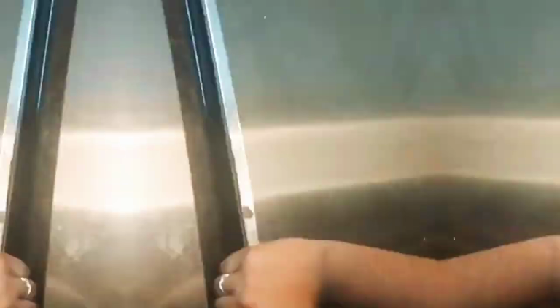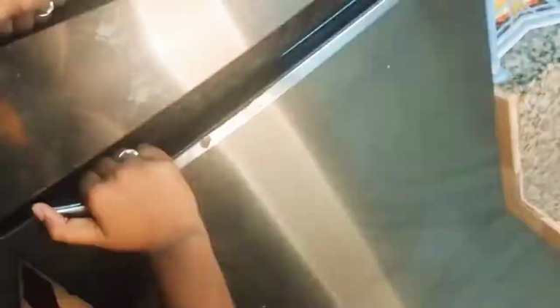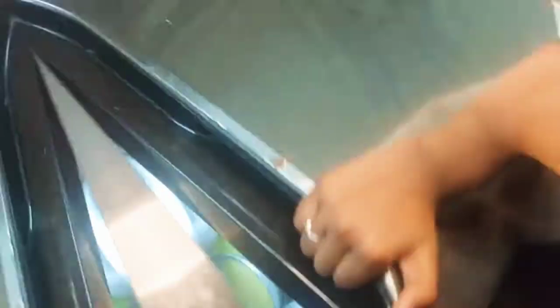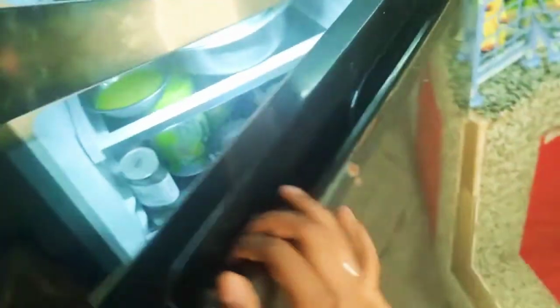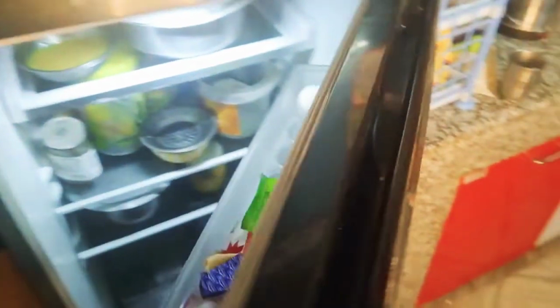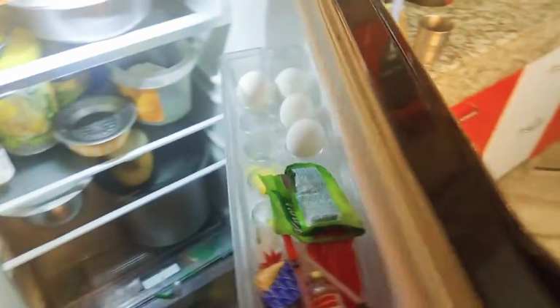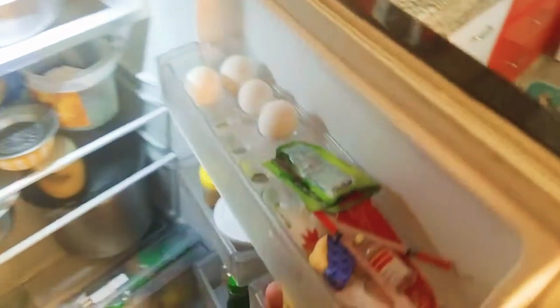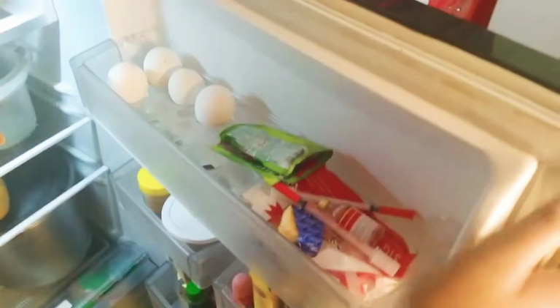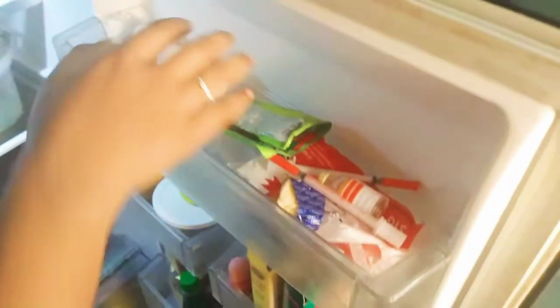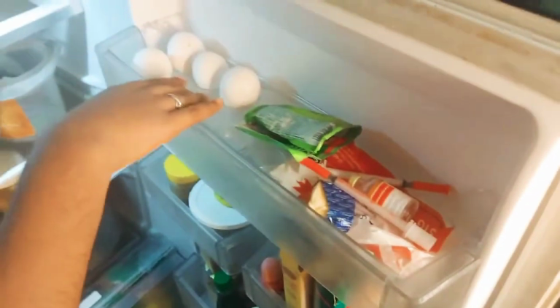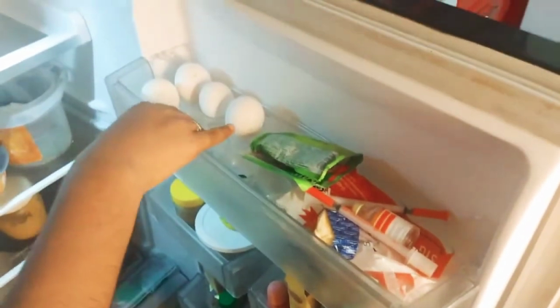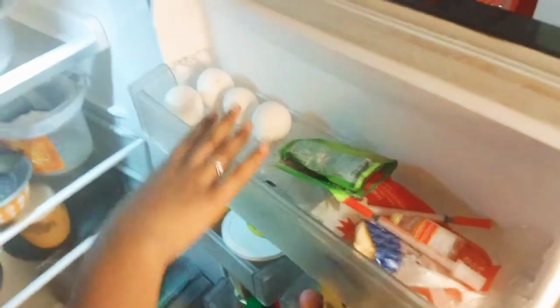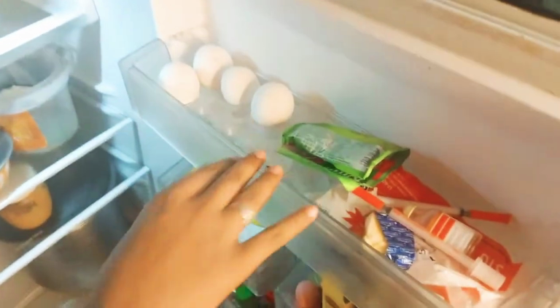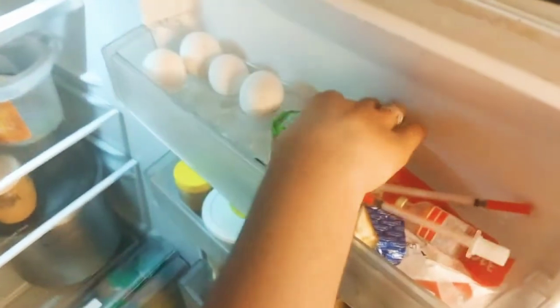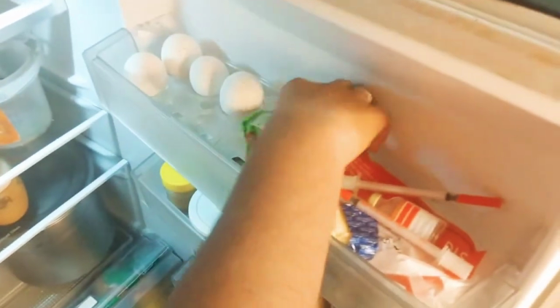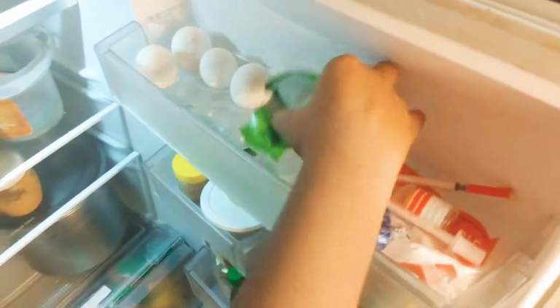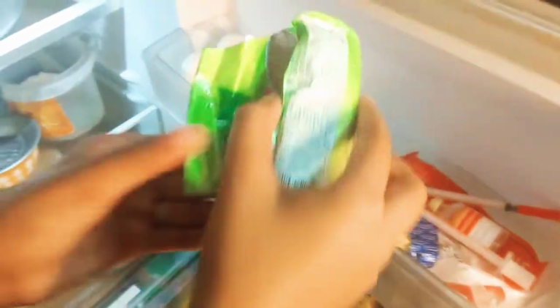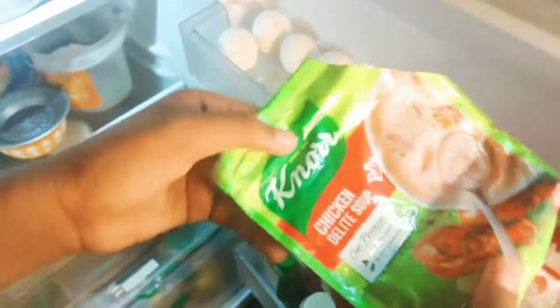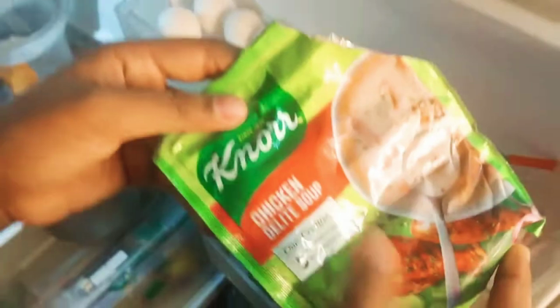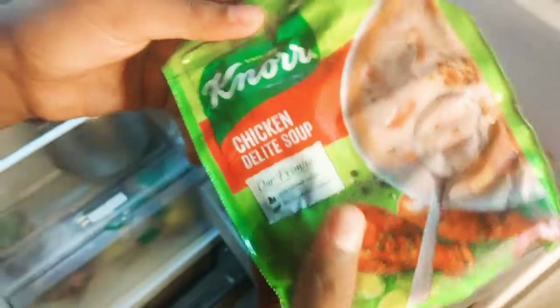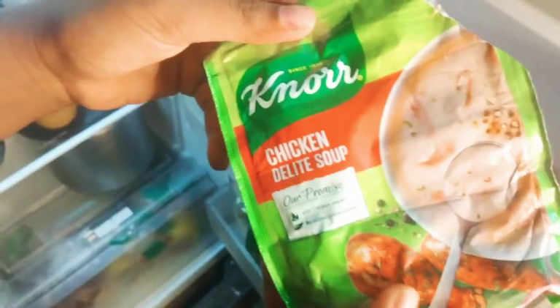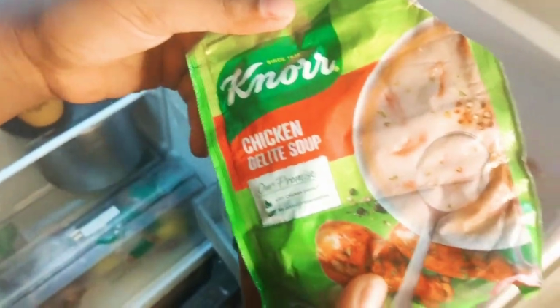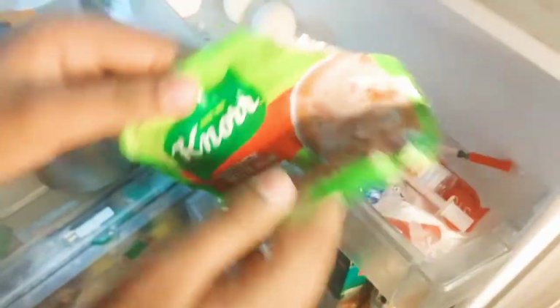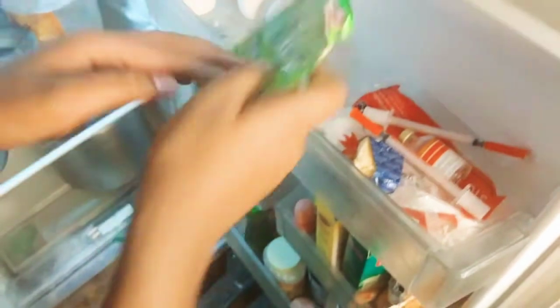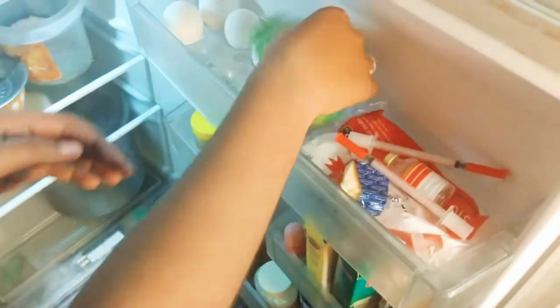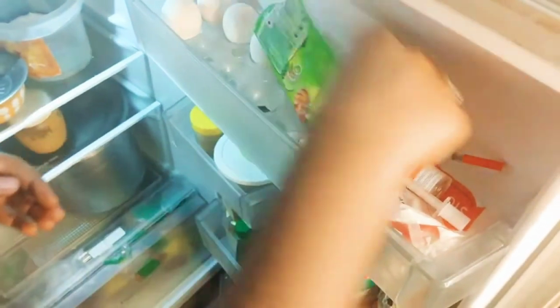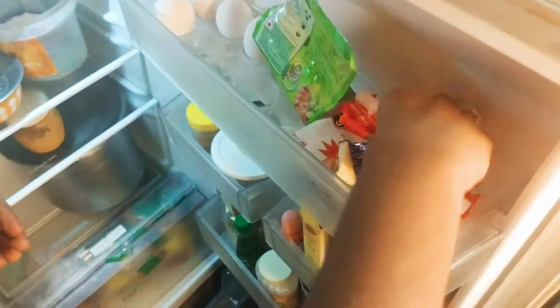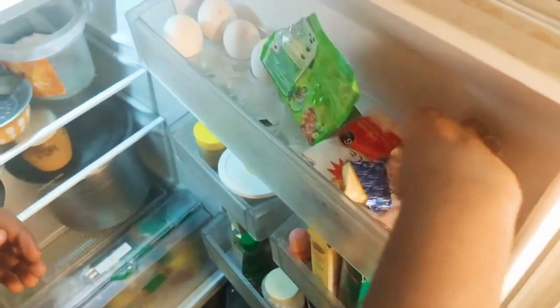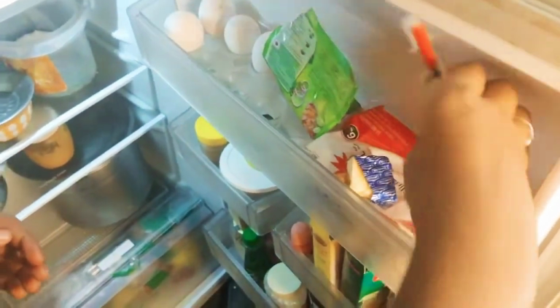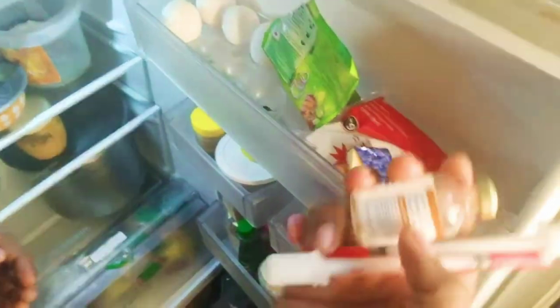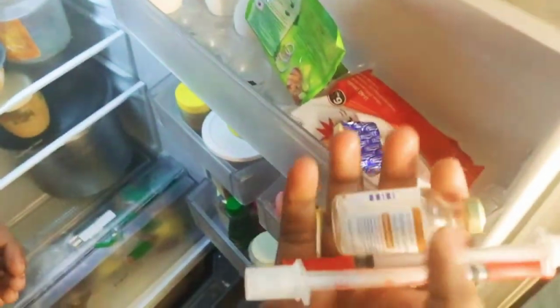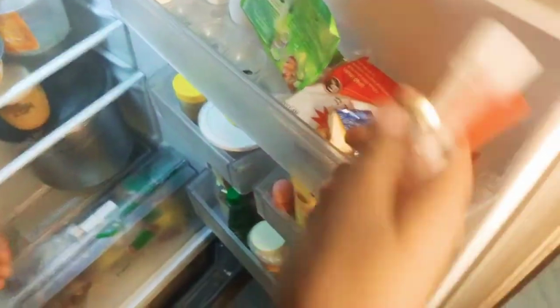So guys, first we opened the fridge. First we opened the fridge — in the bottom of the fridge, we have 4-5 minutes. There is a chicken soup, and there is an injection for the grandmother.